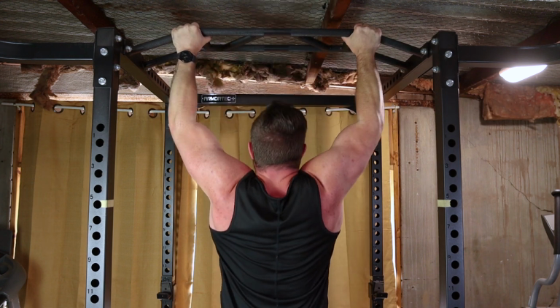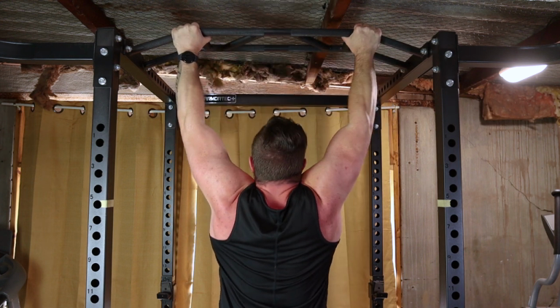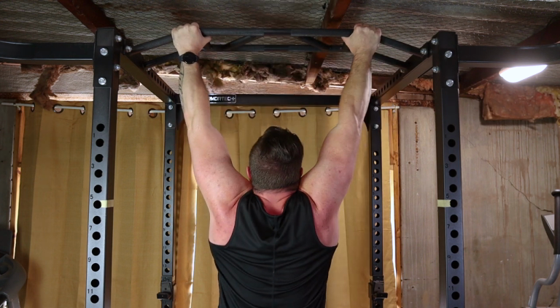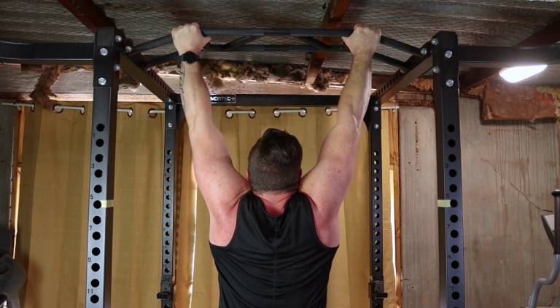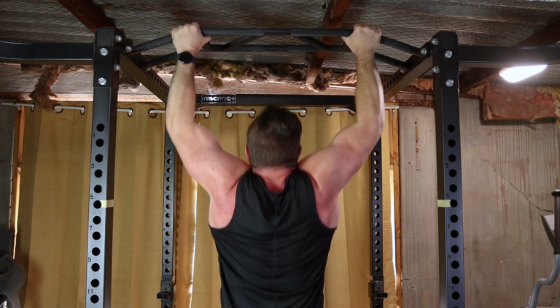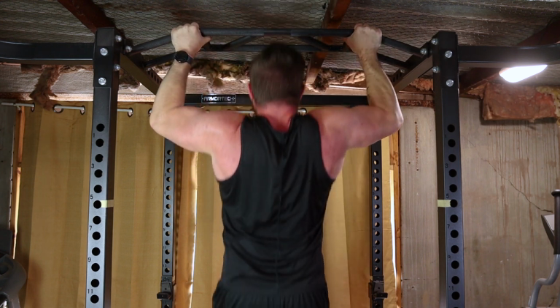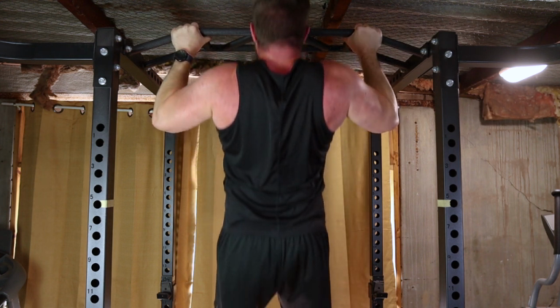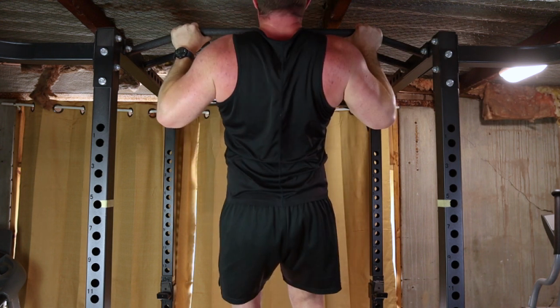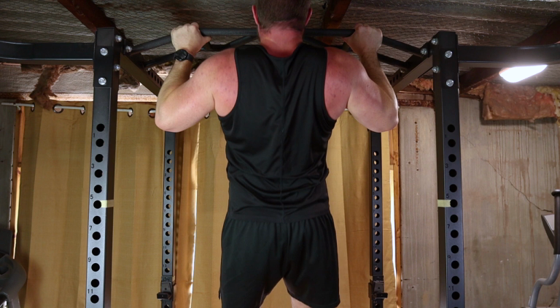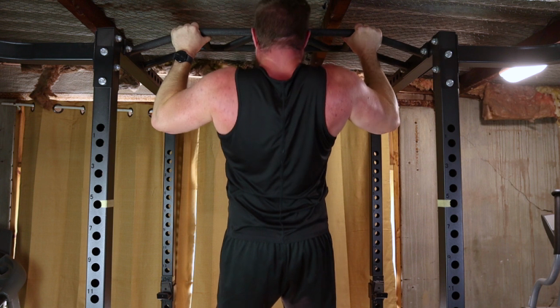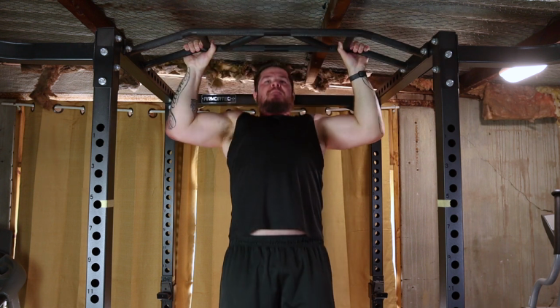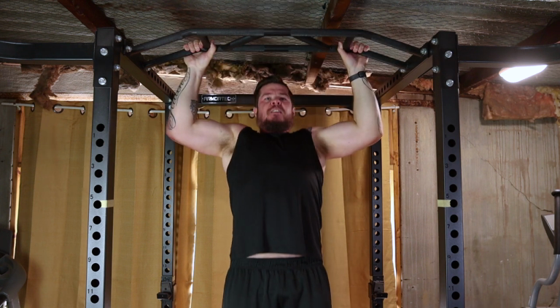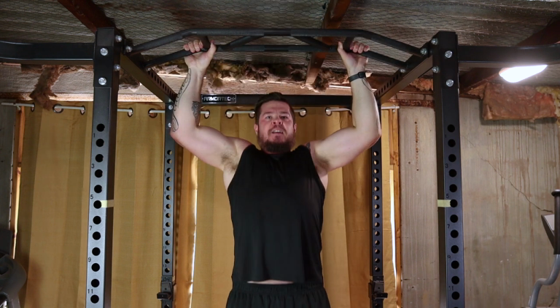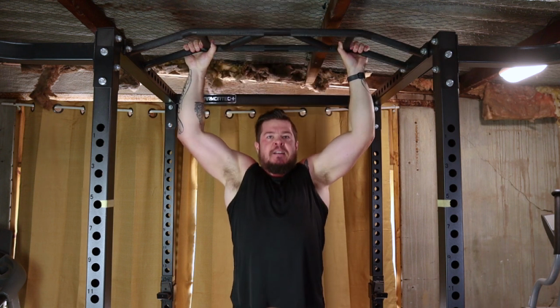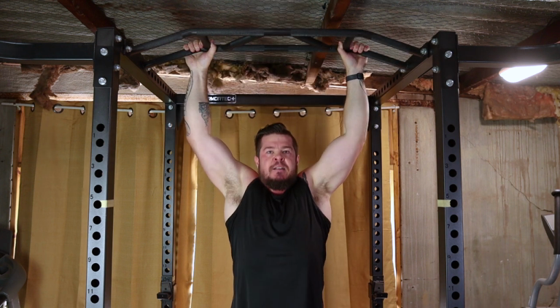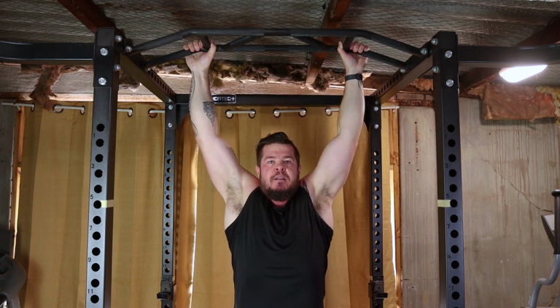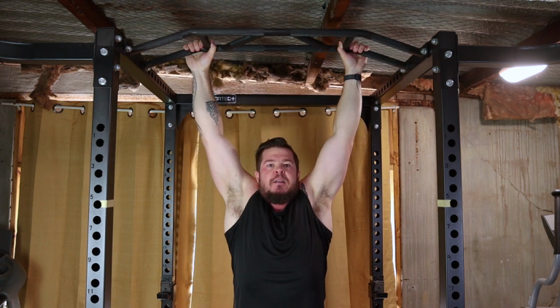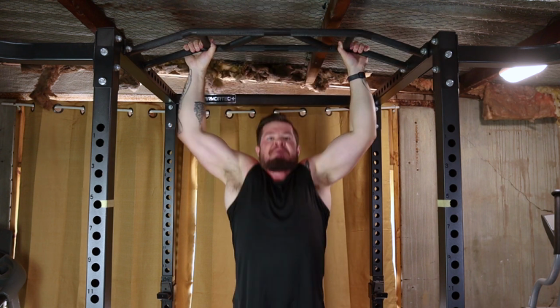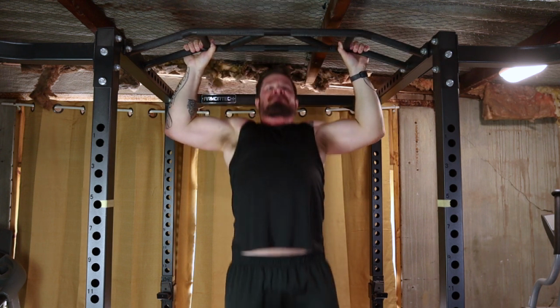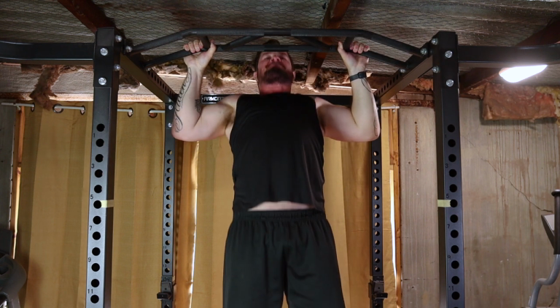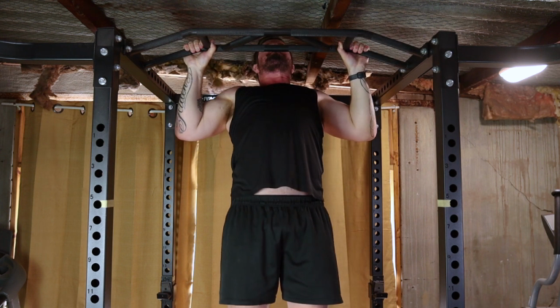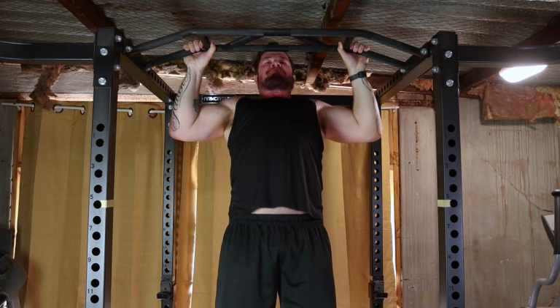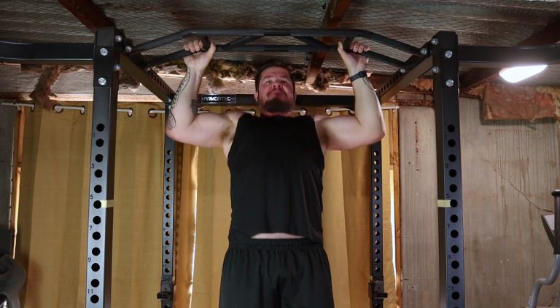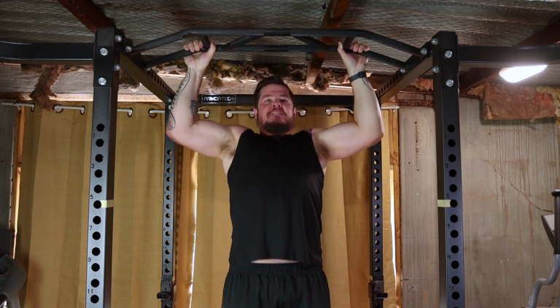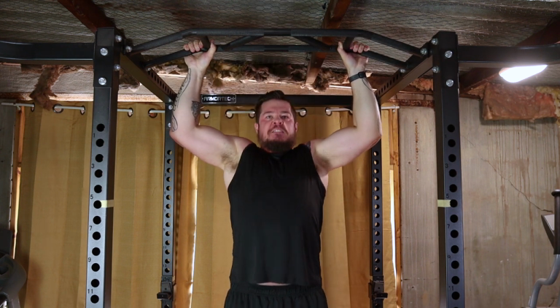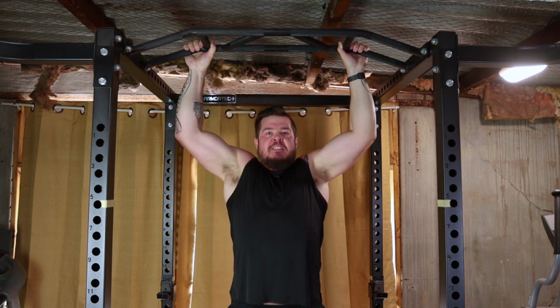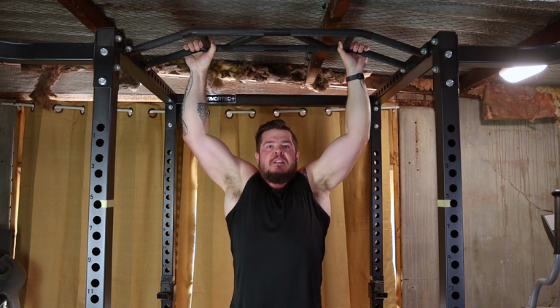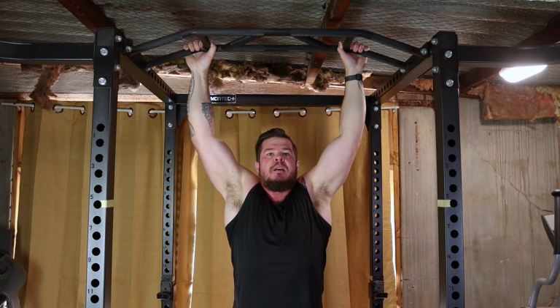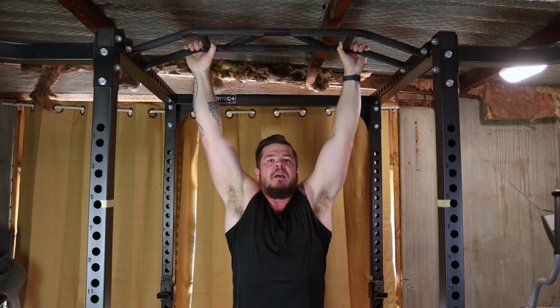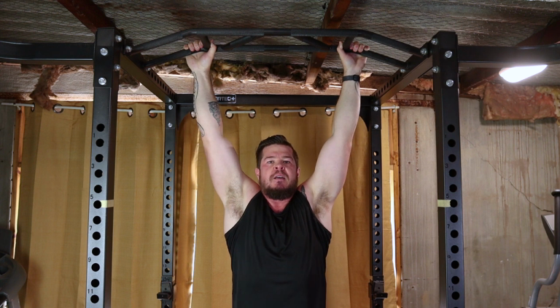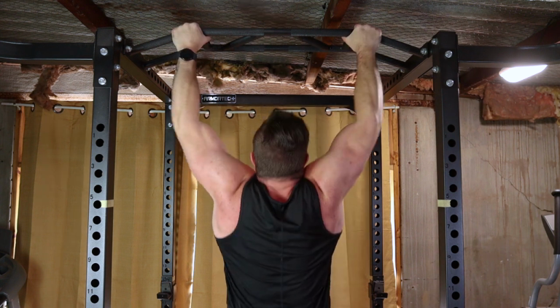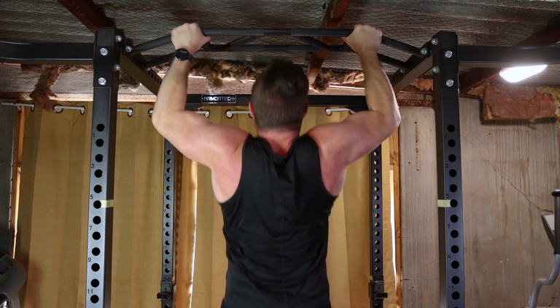Control the descent by straightening your arms. Avoid simply dropping down. This eccentric phase of the exercise is crucial for building strength and muscle.